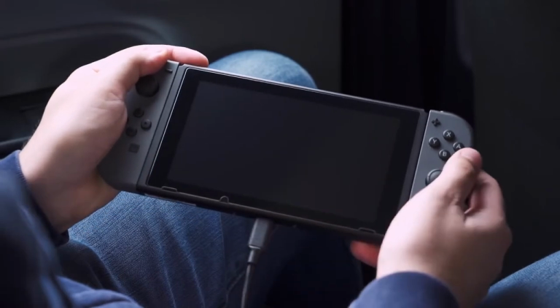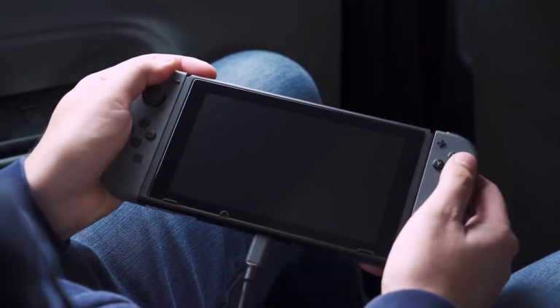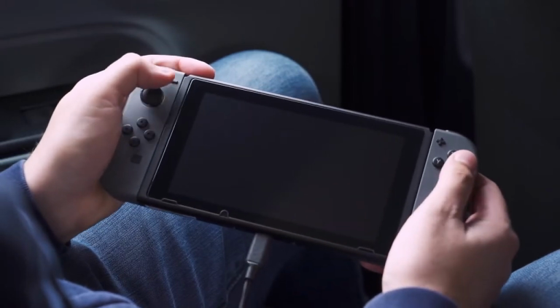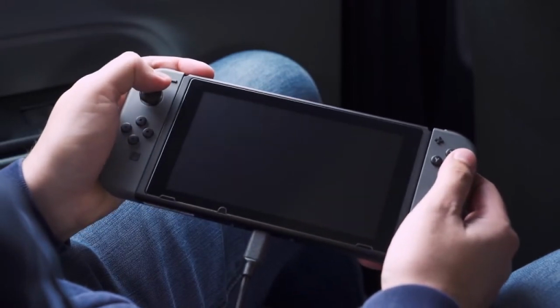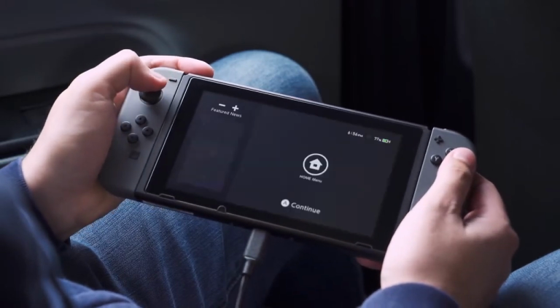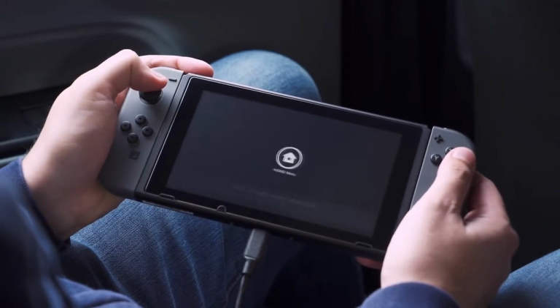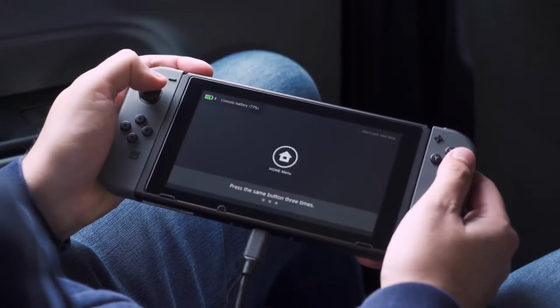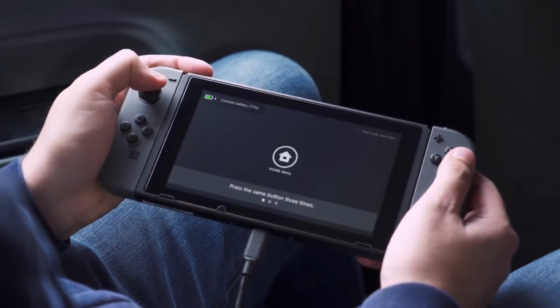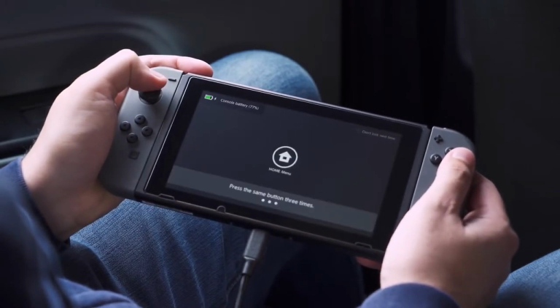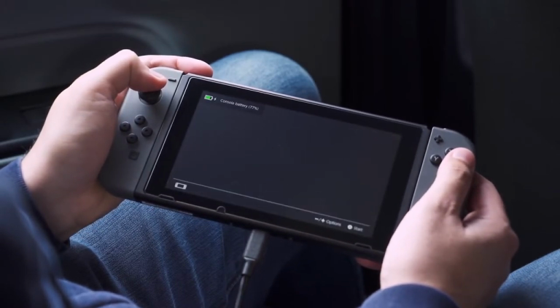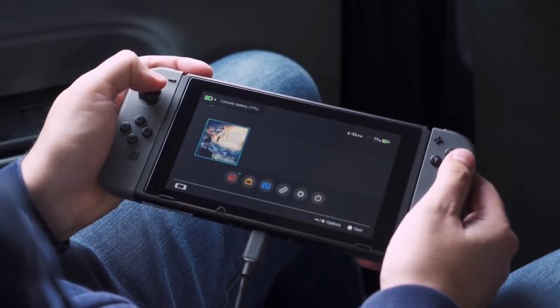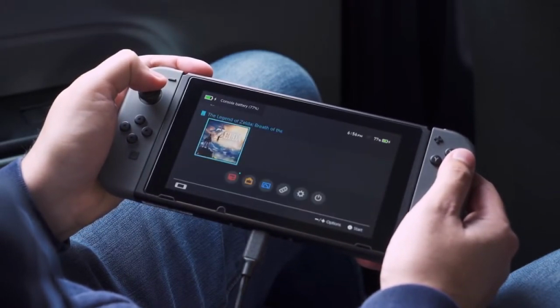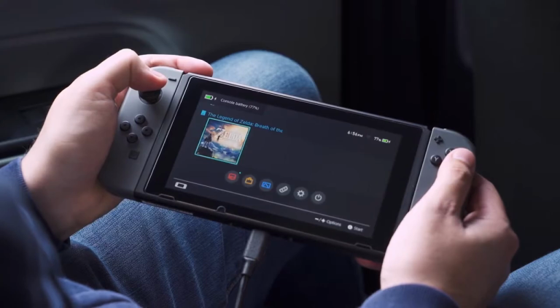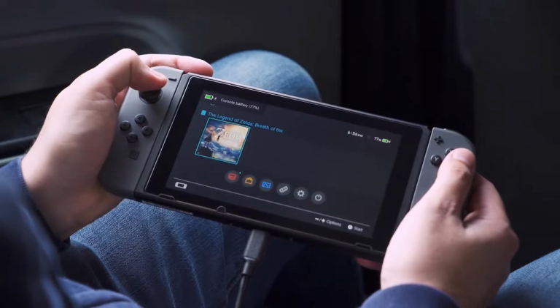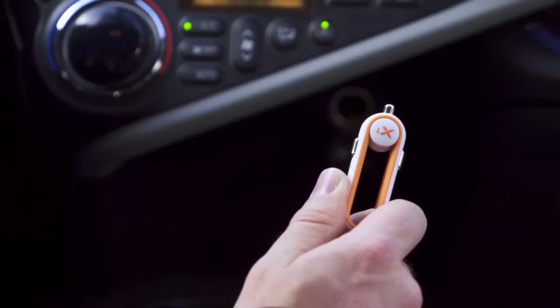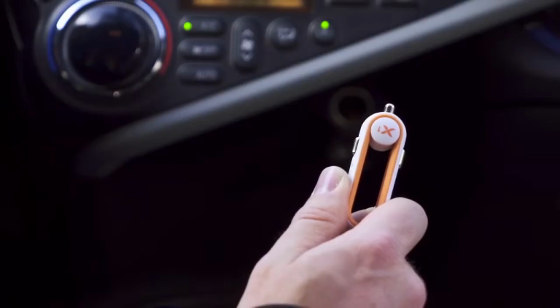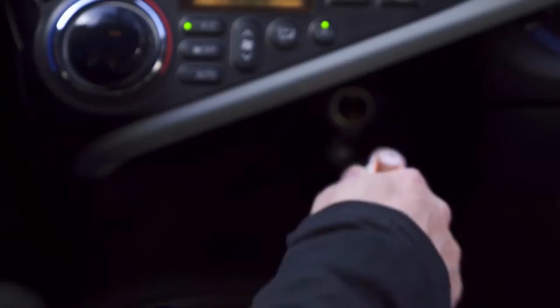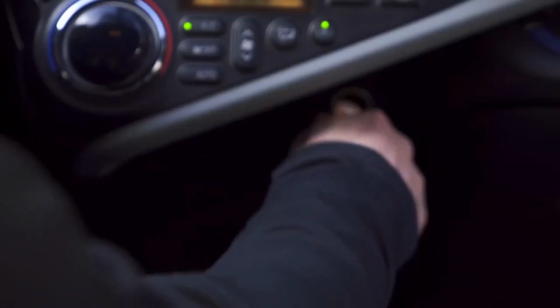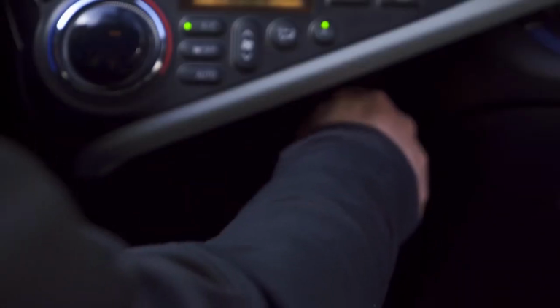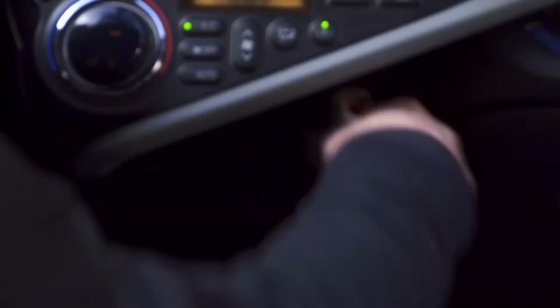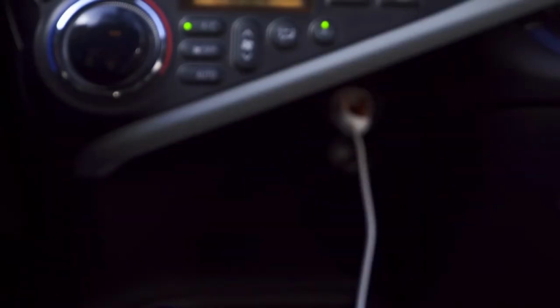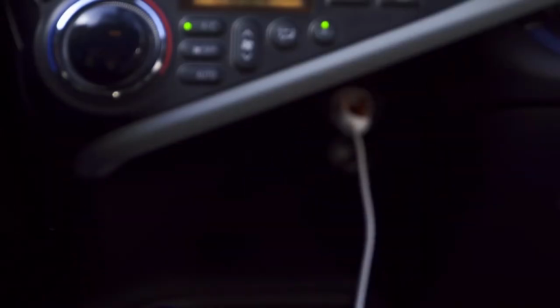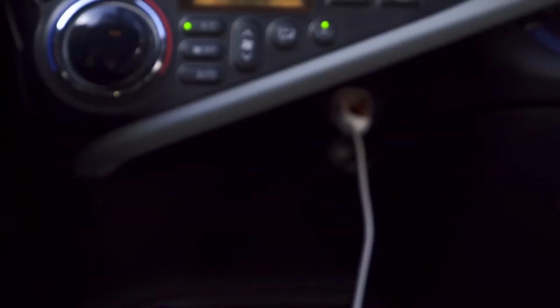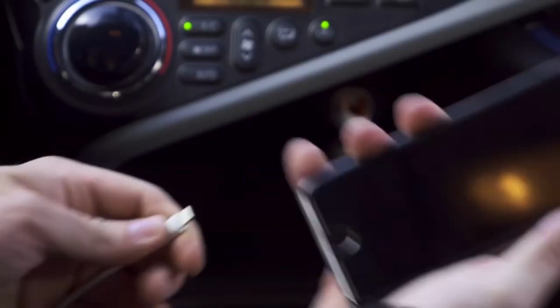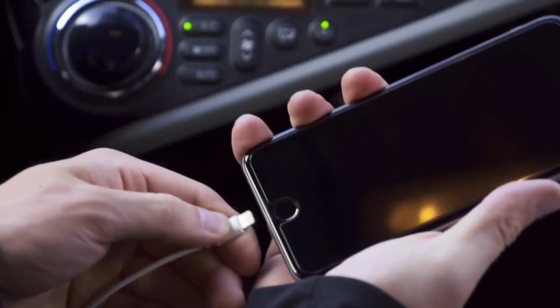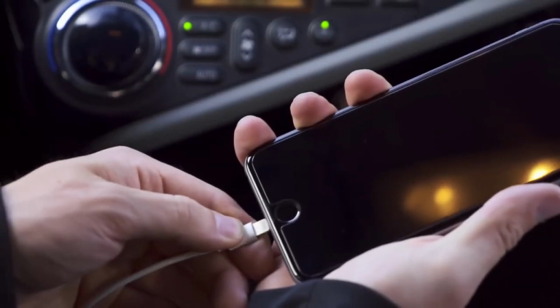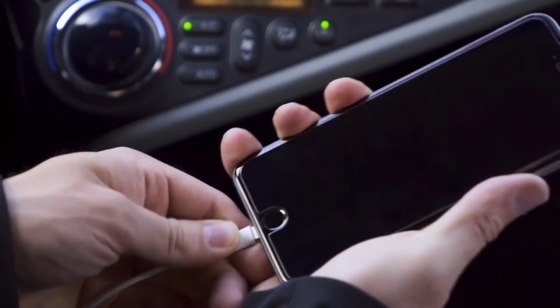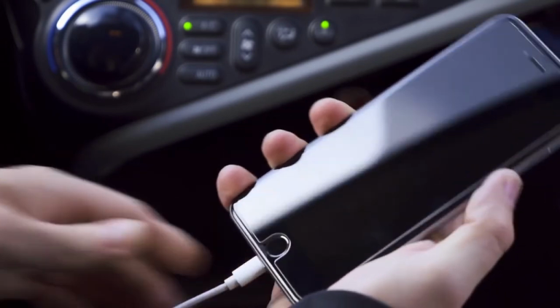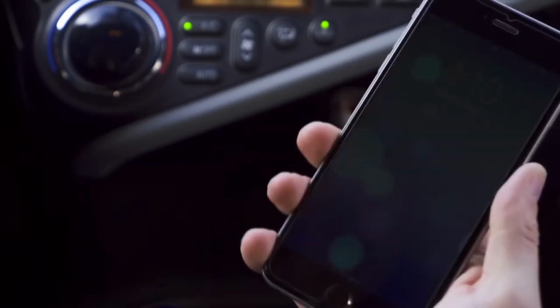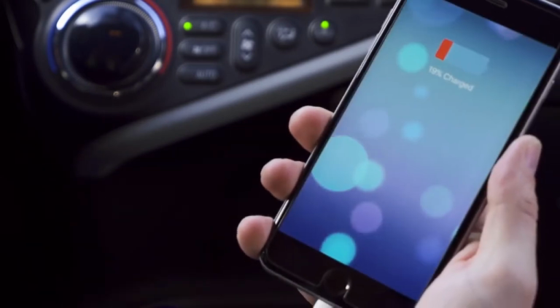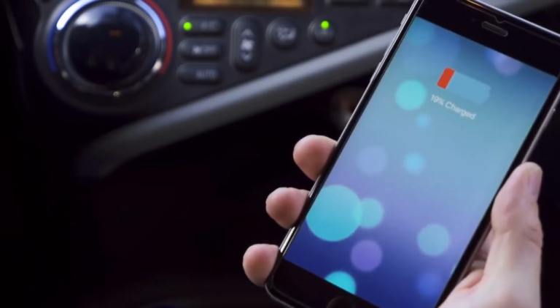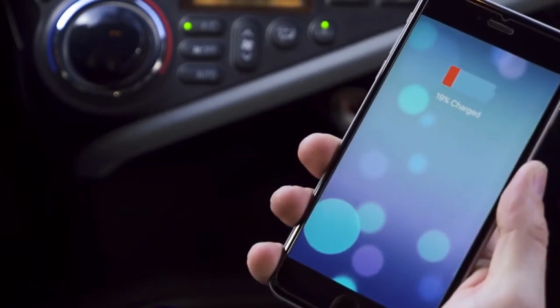With the X5 charger, everyone can claim a port and get a full battery fast. If you're more of a solo driver, RapidX also makes the X1 with a single lightning connector that charges an Apple device at twice the speed.